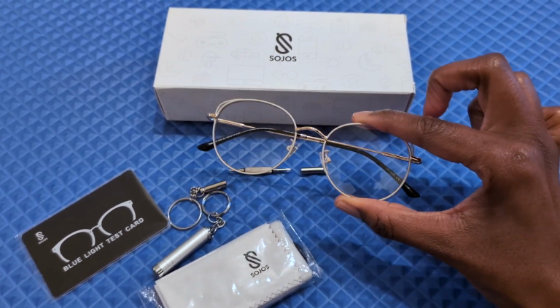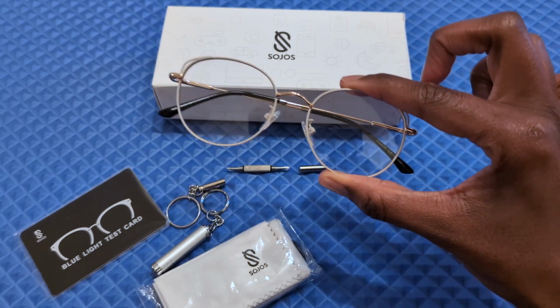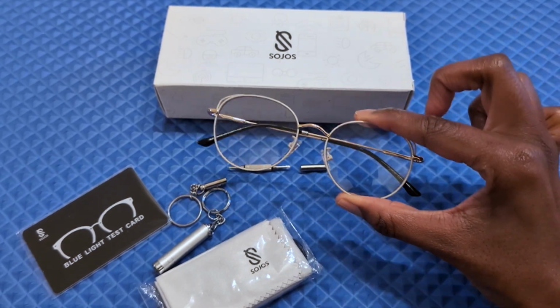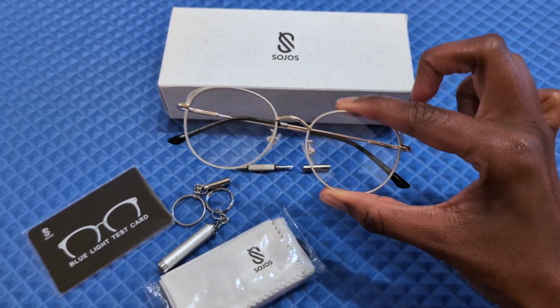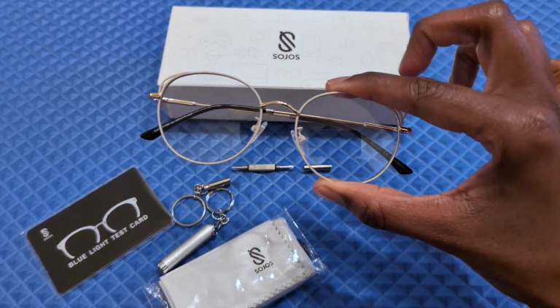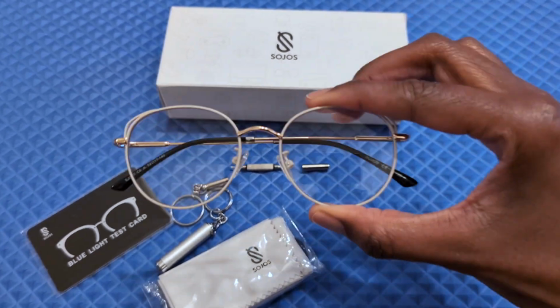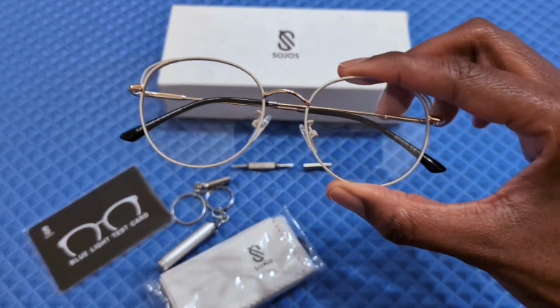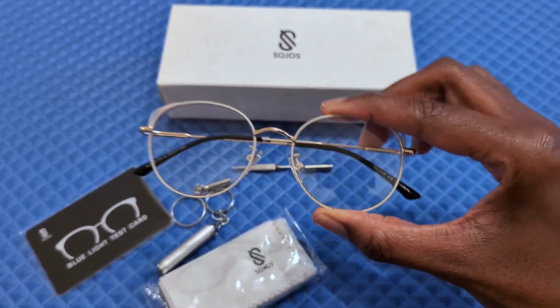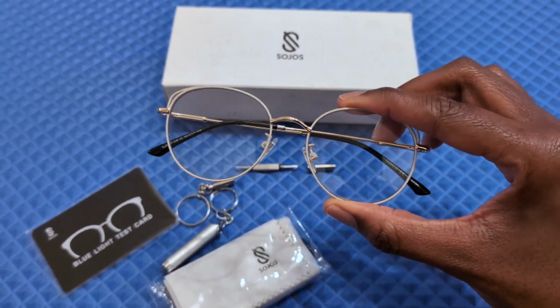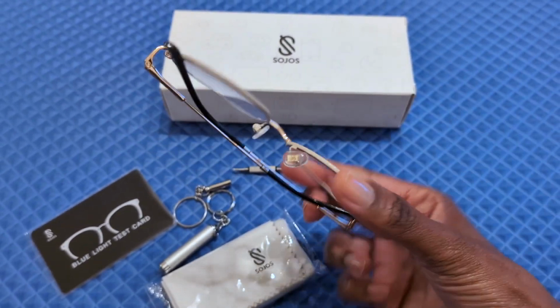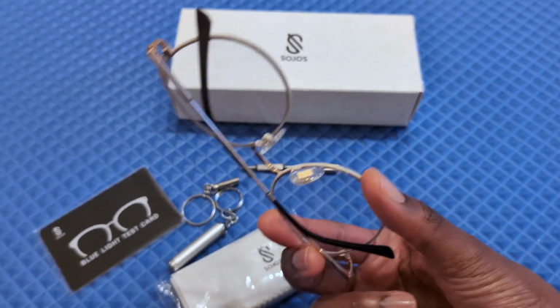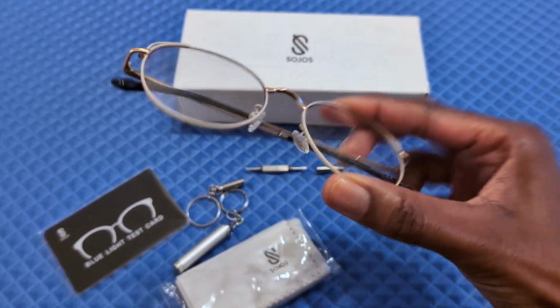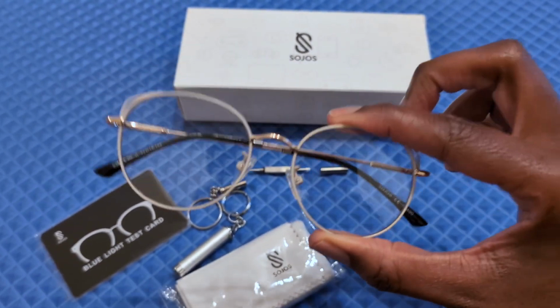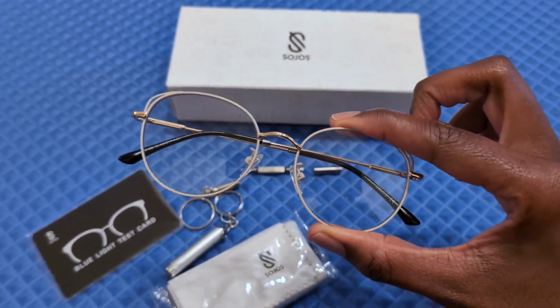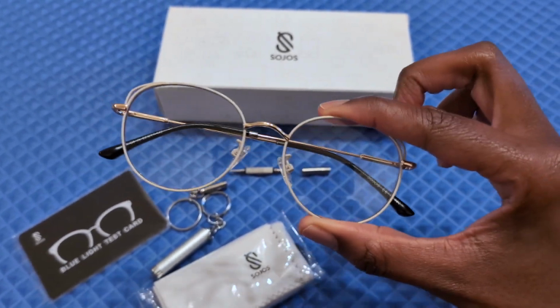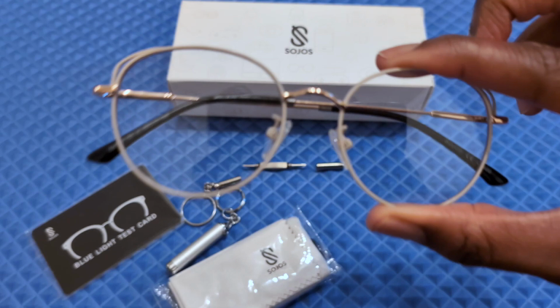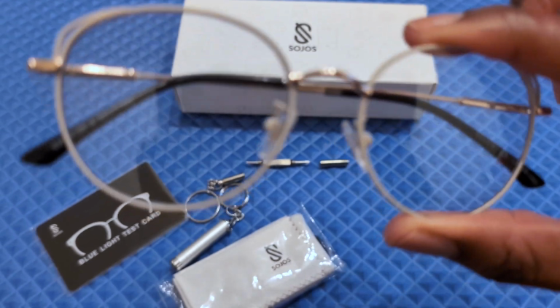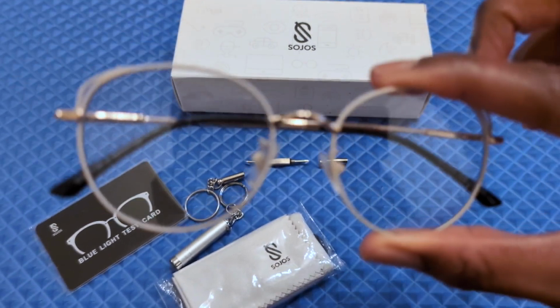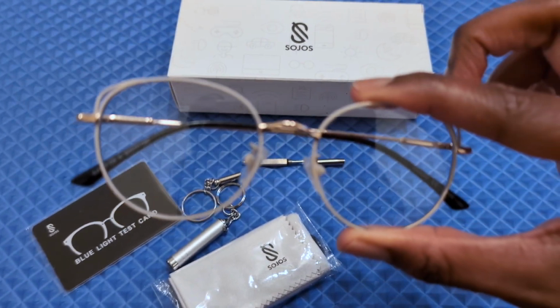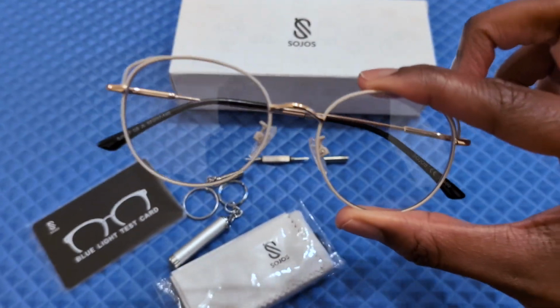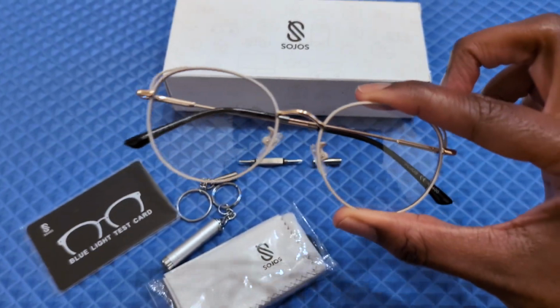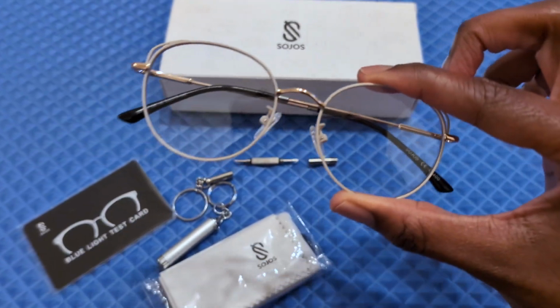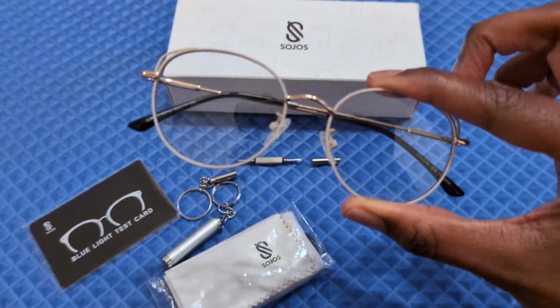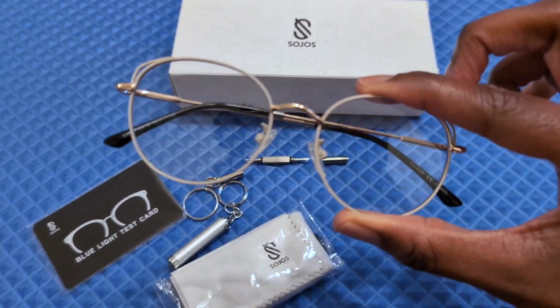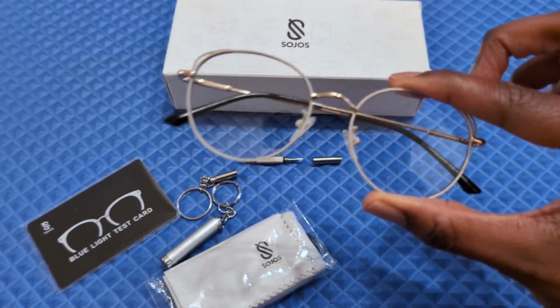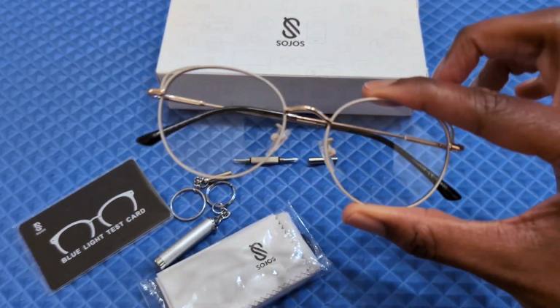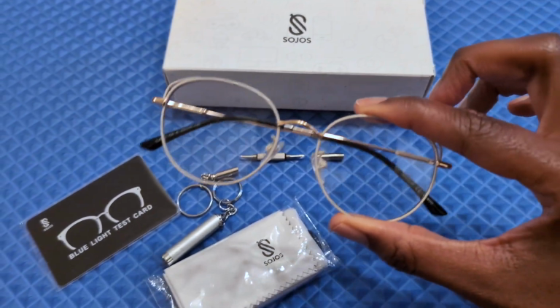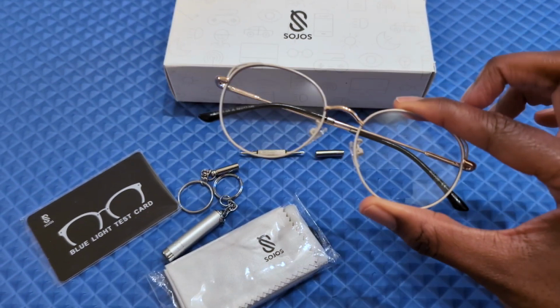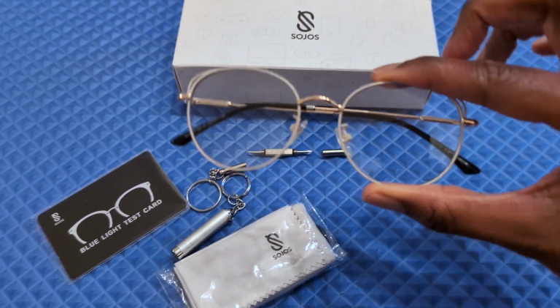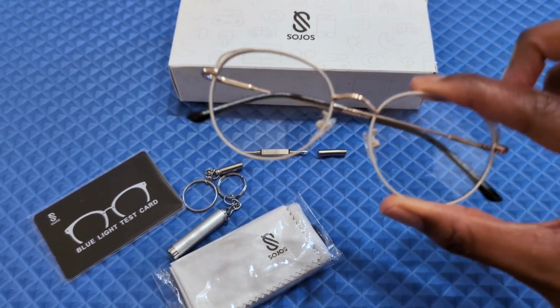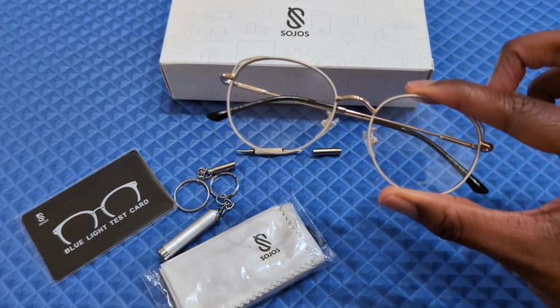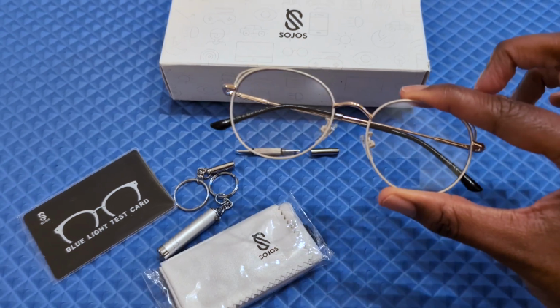Number one, I love that they're lightweight and they come in nine different colors. This is the beige — also comes in black, brown gold, rose gold — plenty of options.